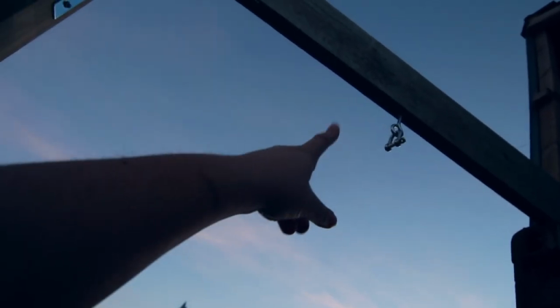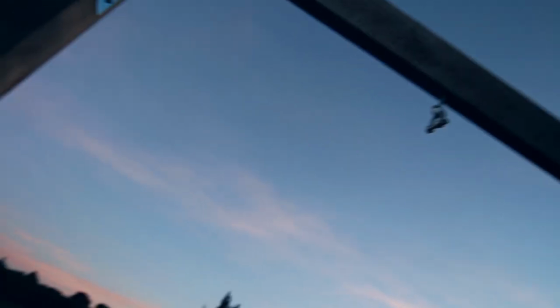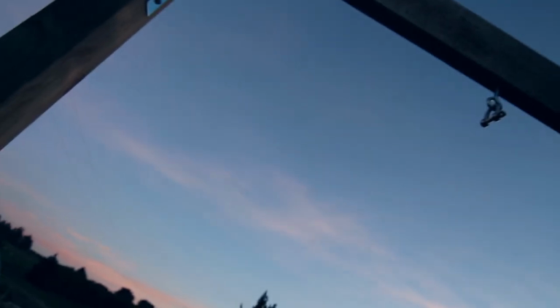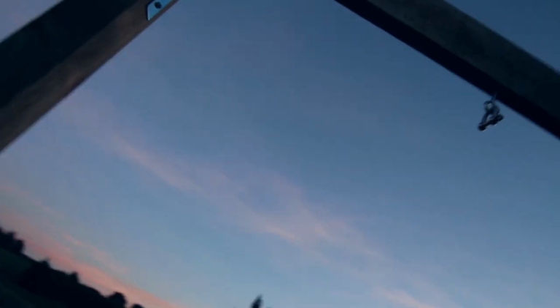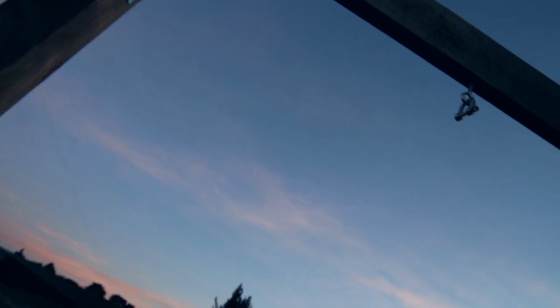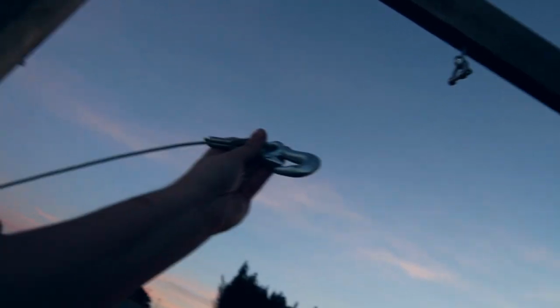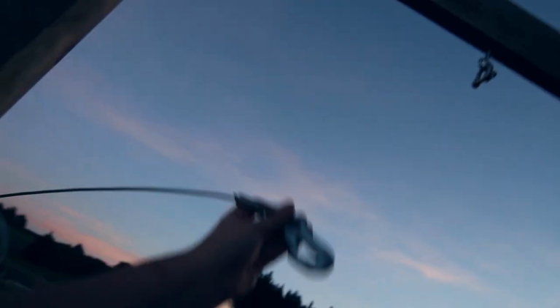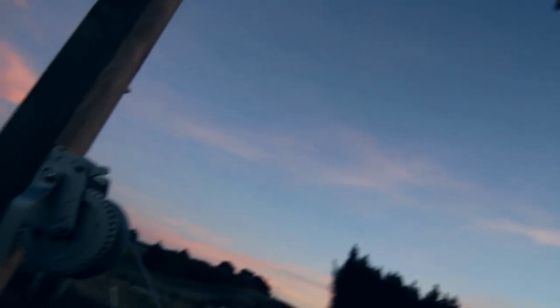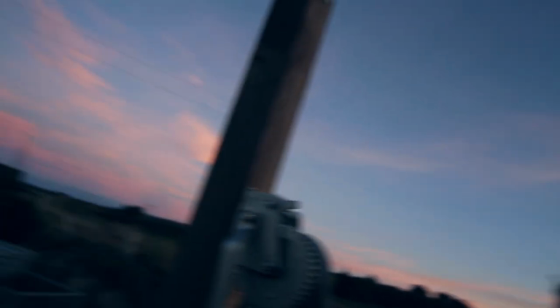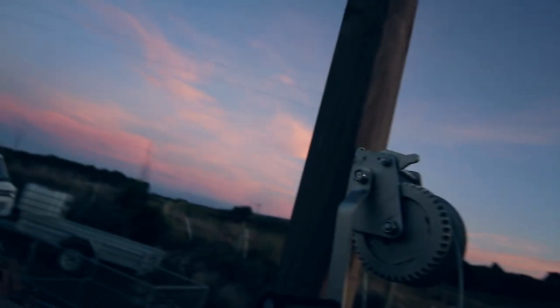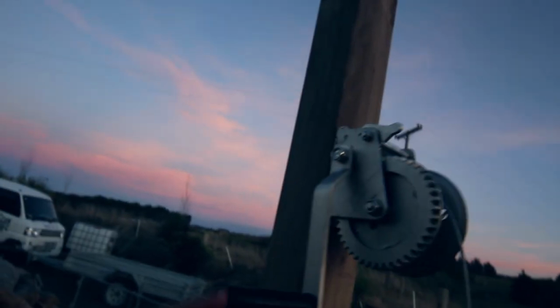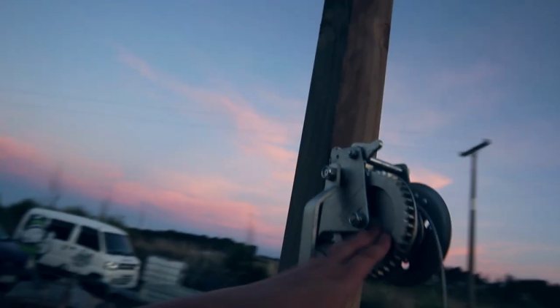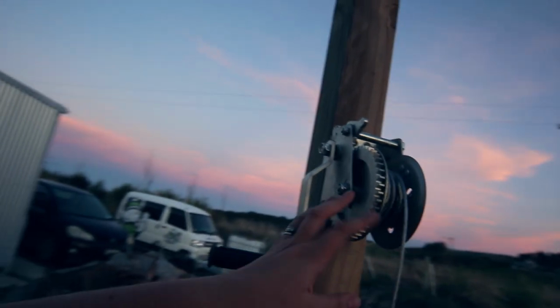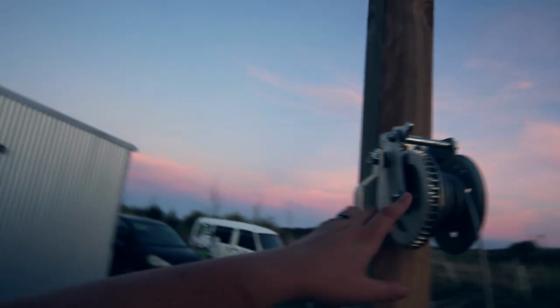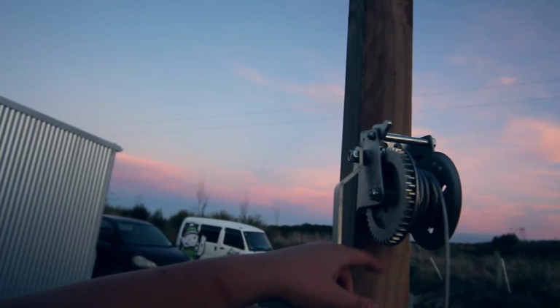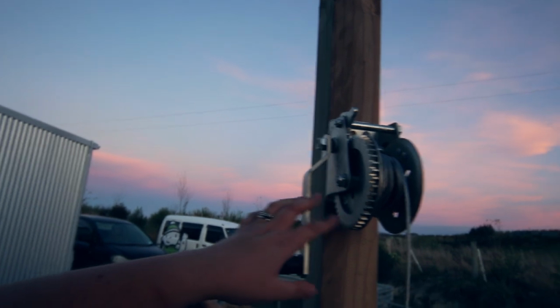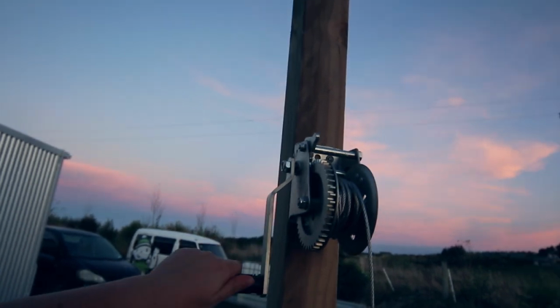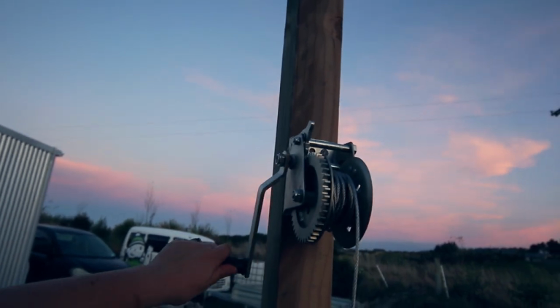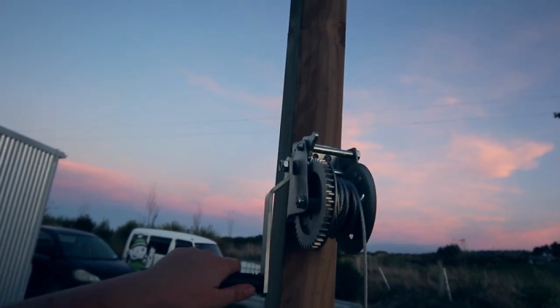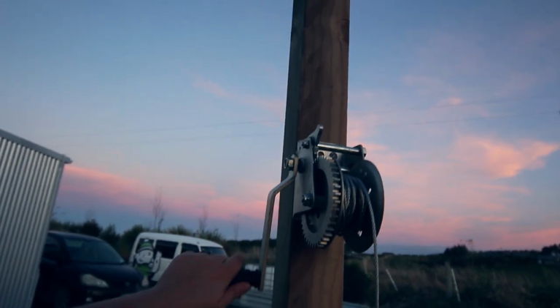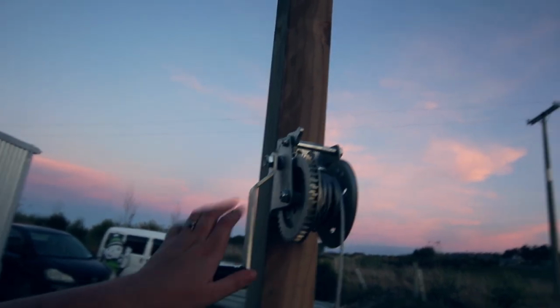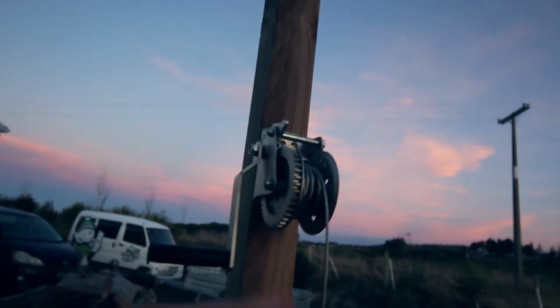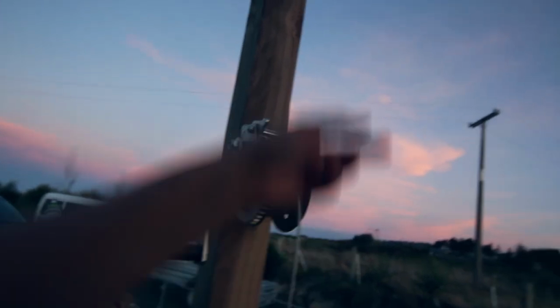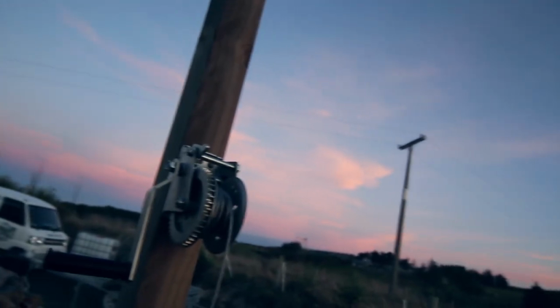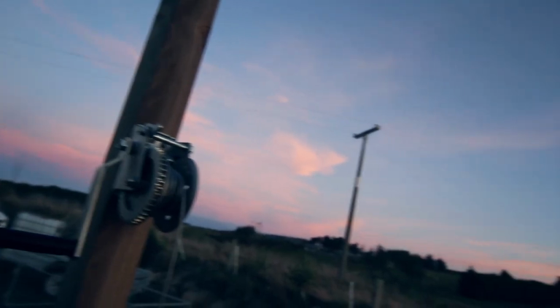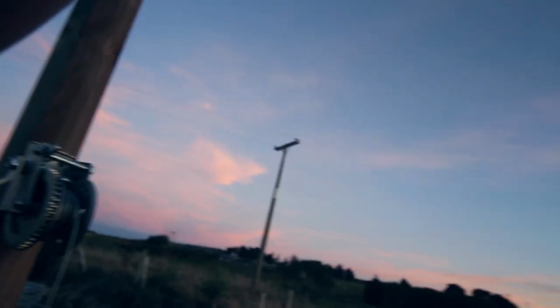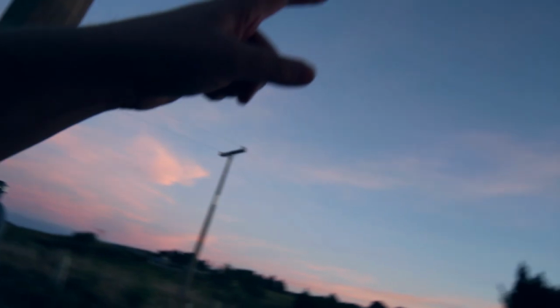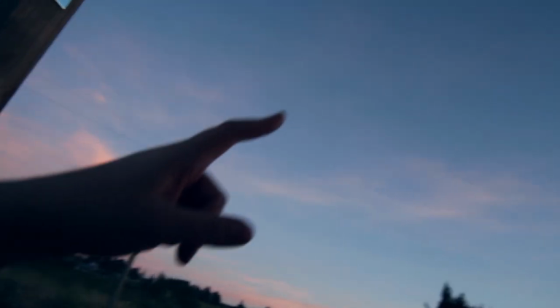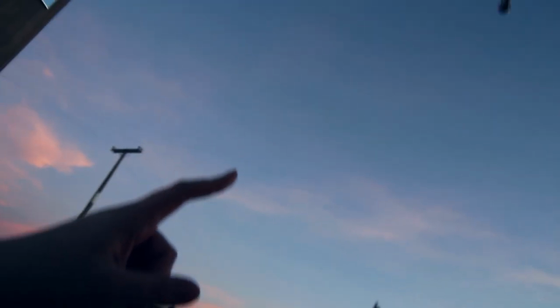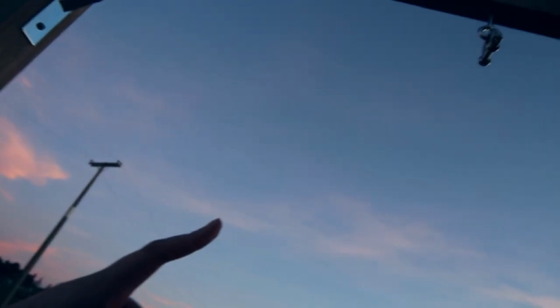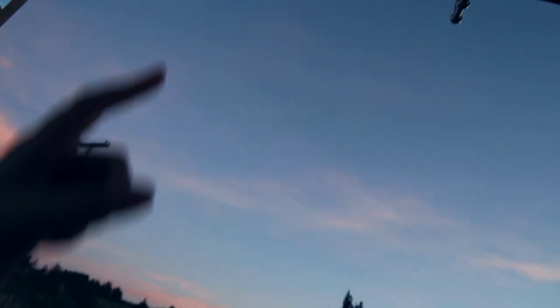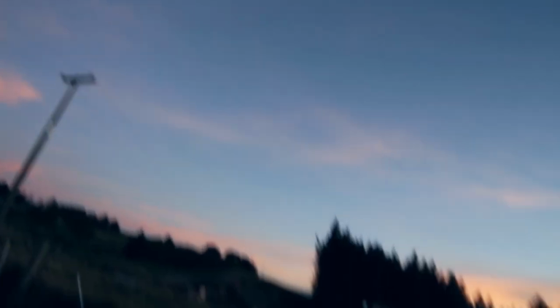And then we have a winch that we have bought — it only cost us about 80 bucks or something. We will have the winch hooked up, through the pulley at the top and then down to the ground, so that we can winch the pig up.